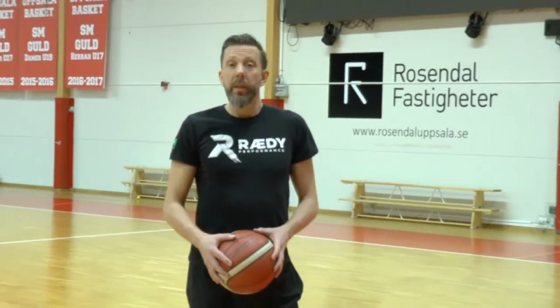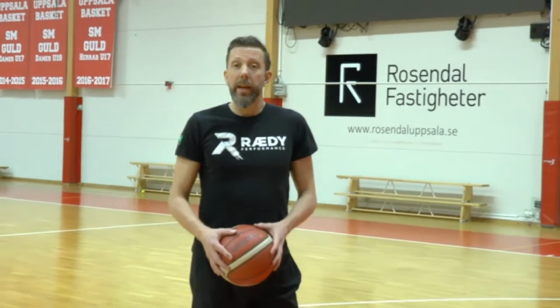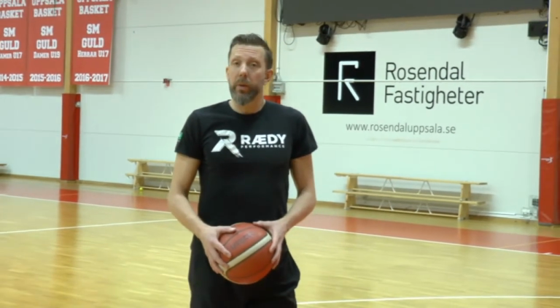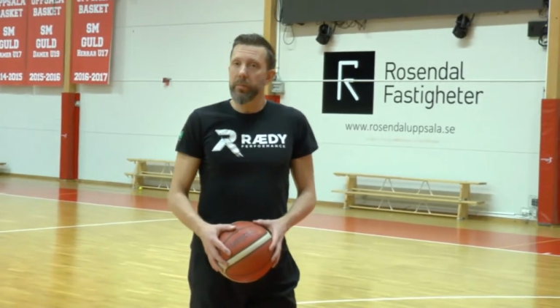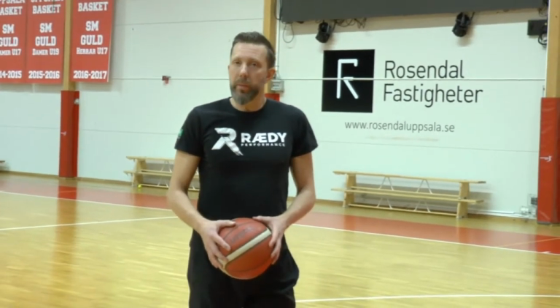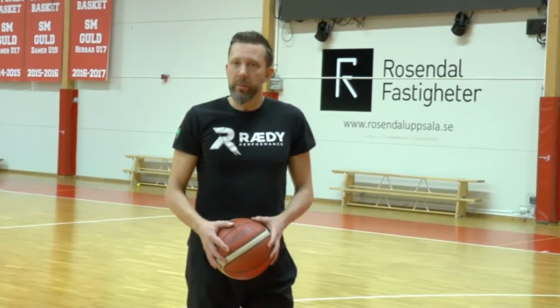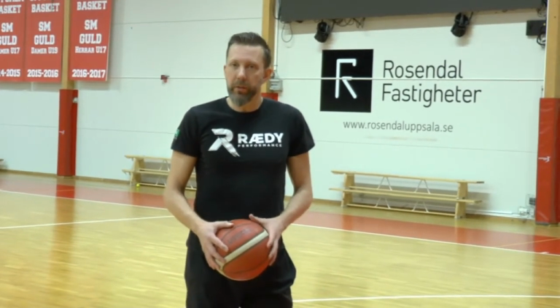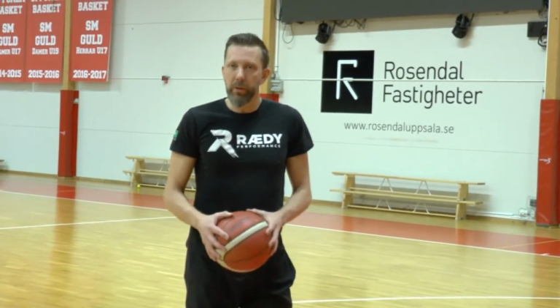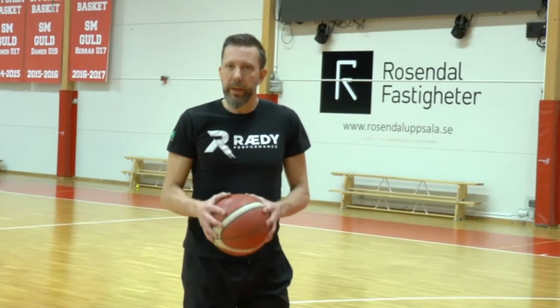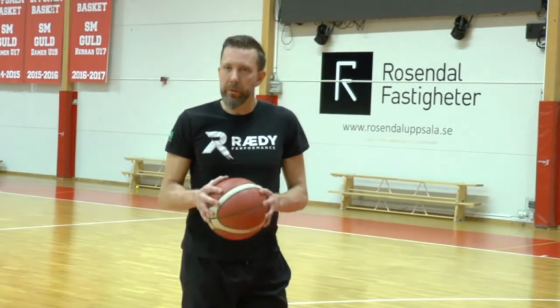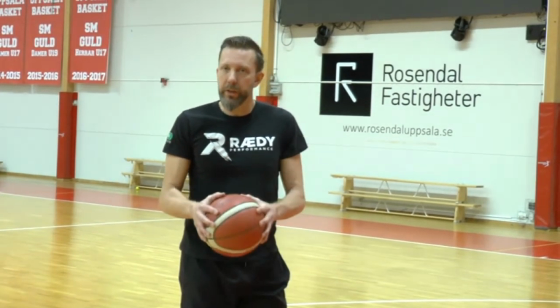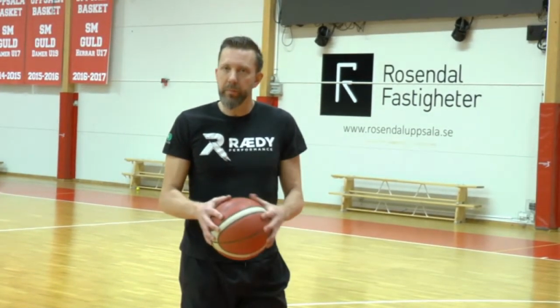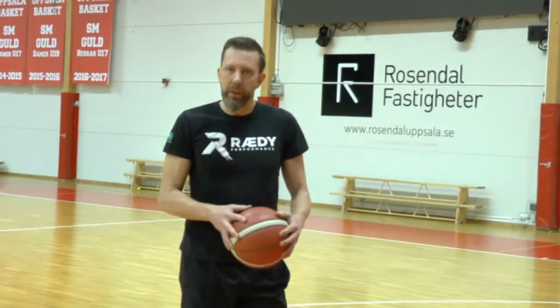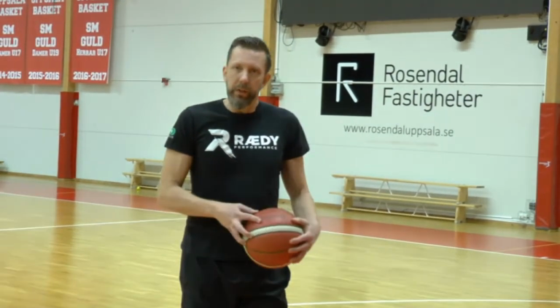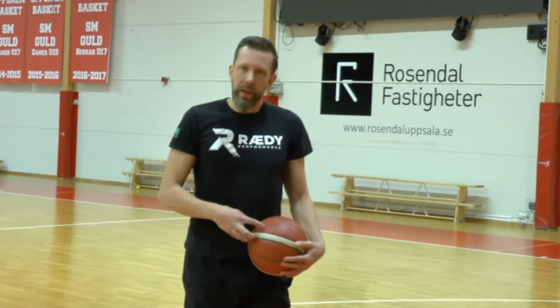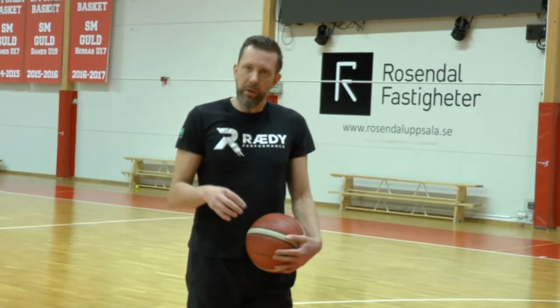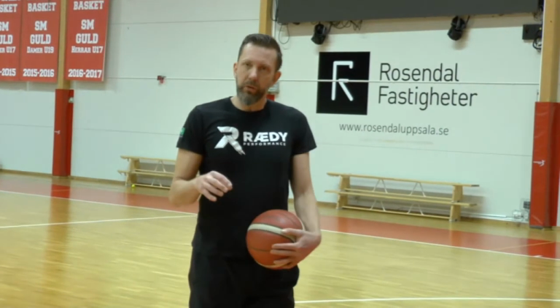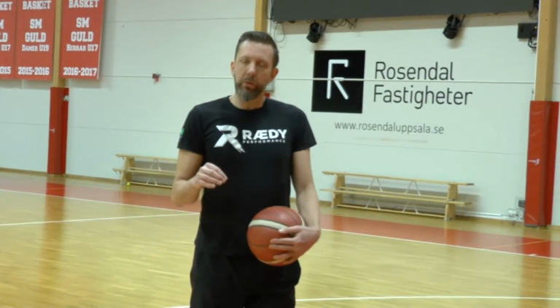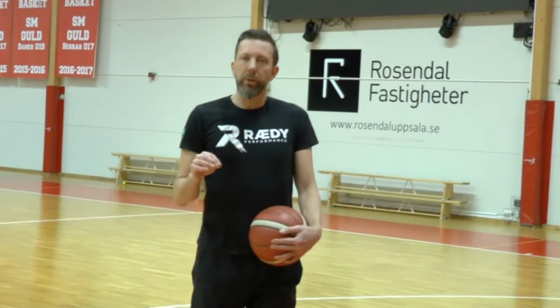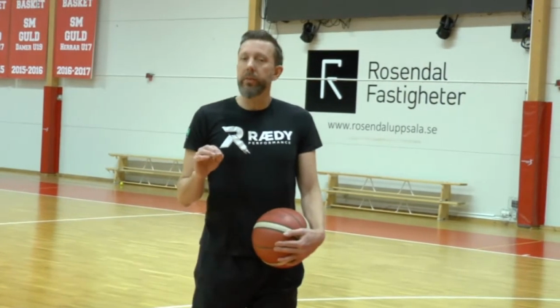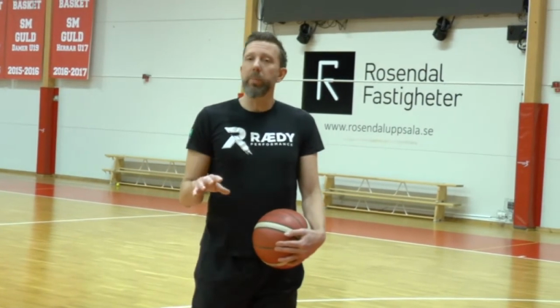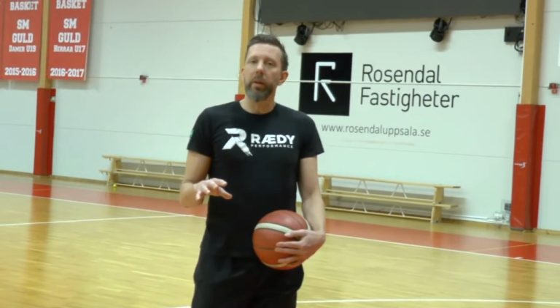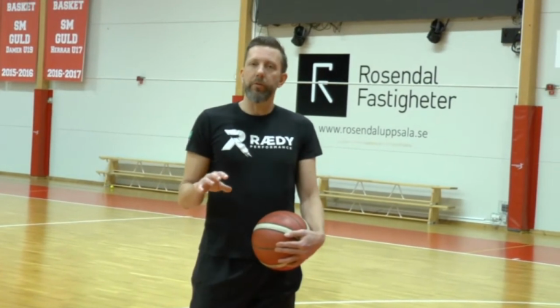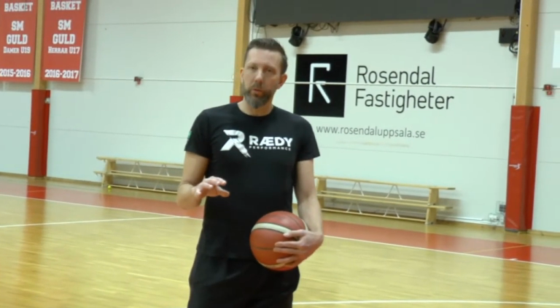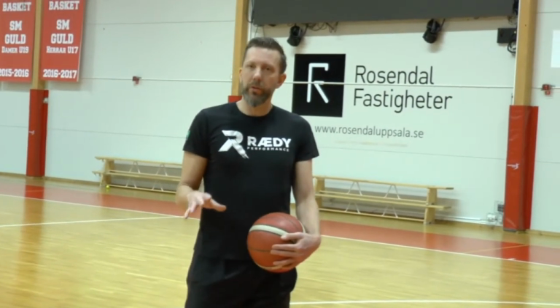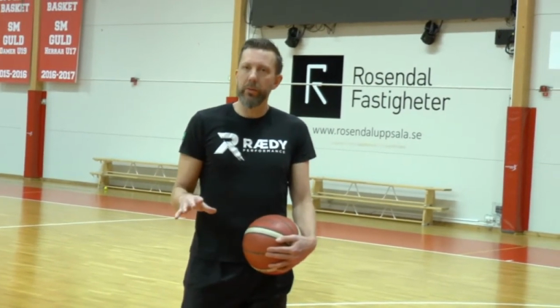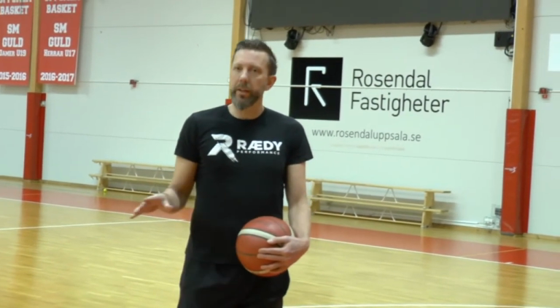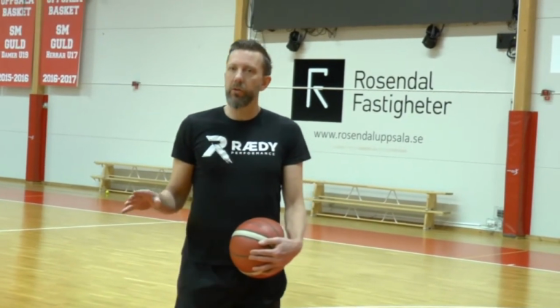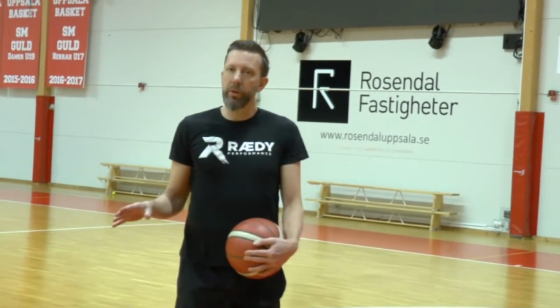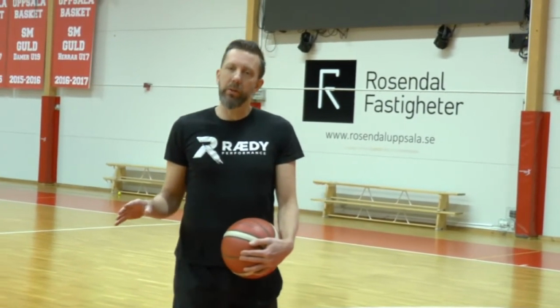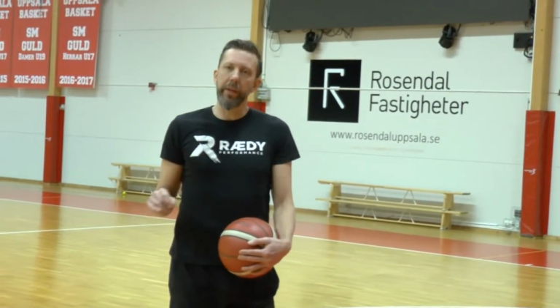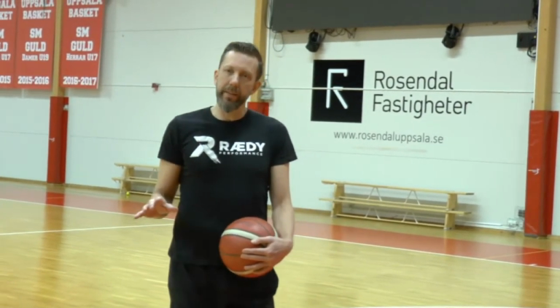Hi and welcome to Momentum Basketball, my name is Fredrik. Today I am going to show you a simple footwork drill related to shooting called the X.